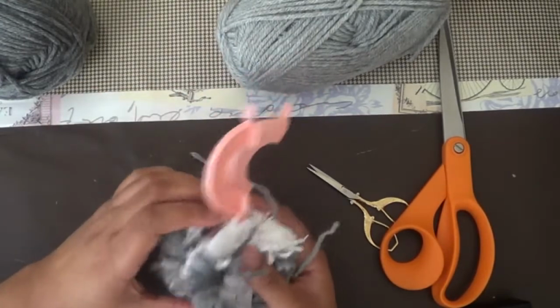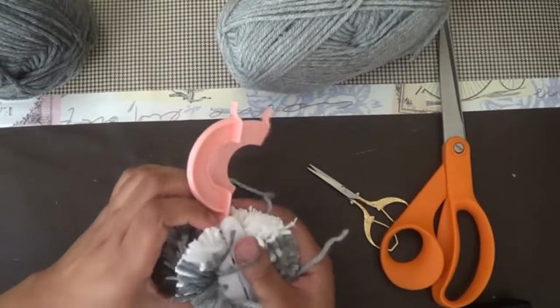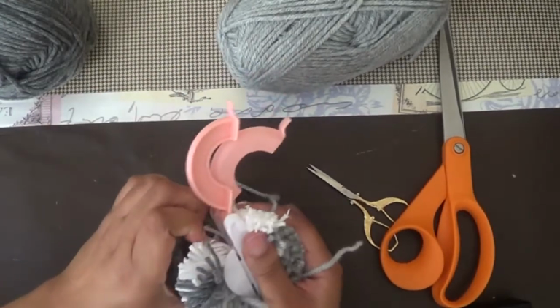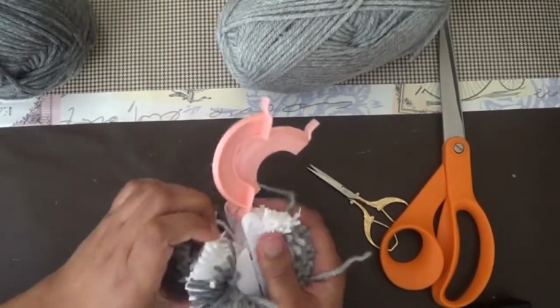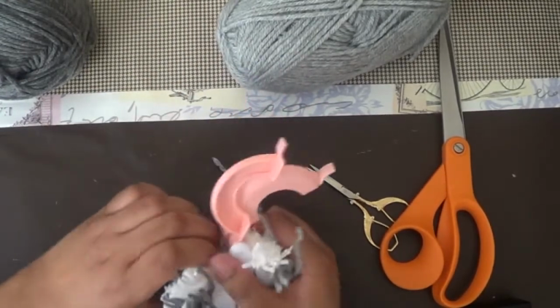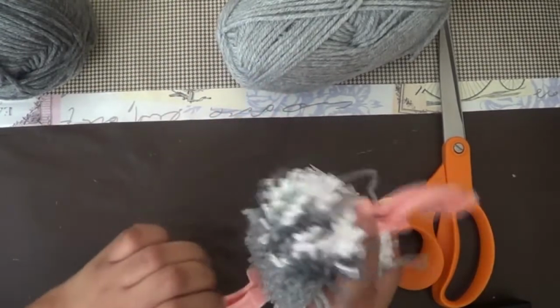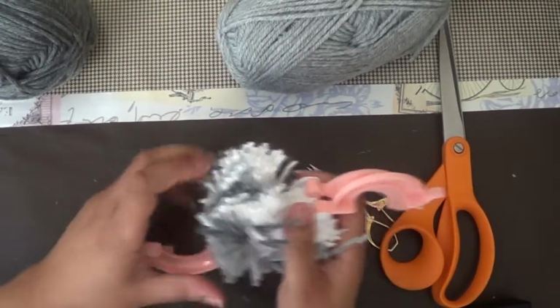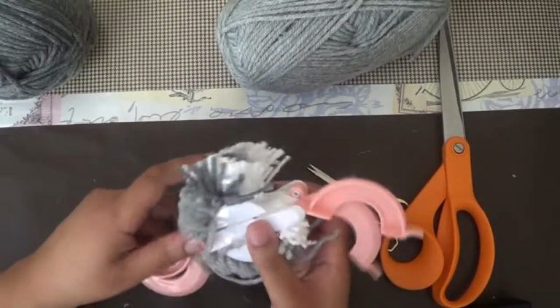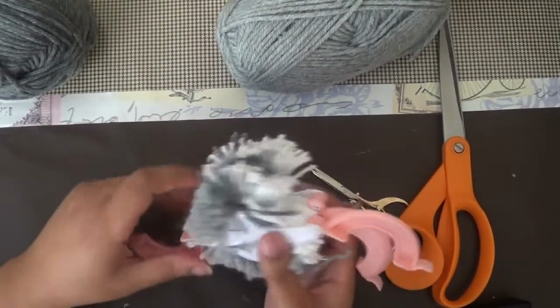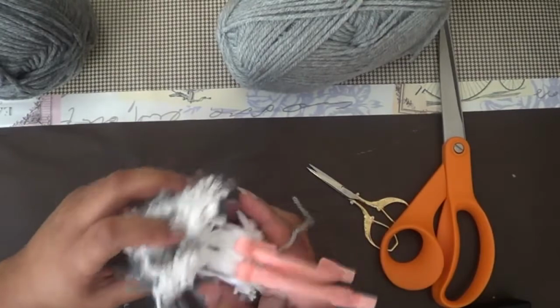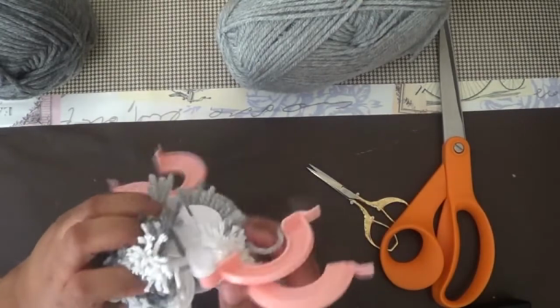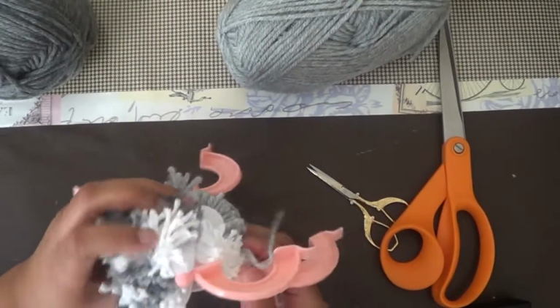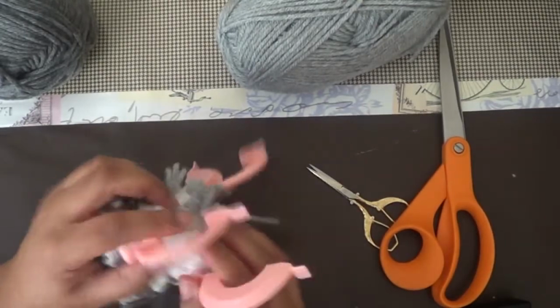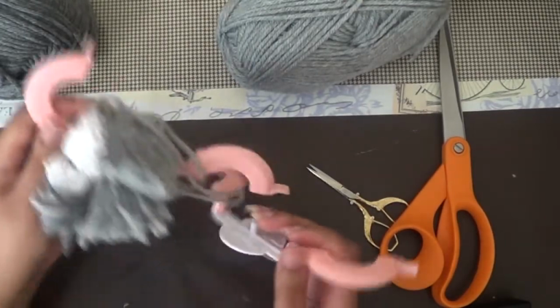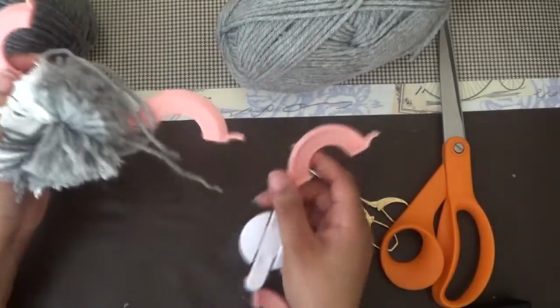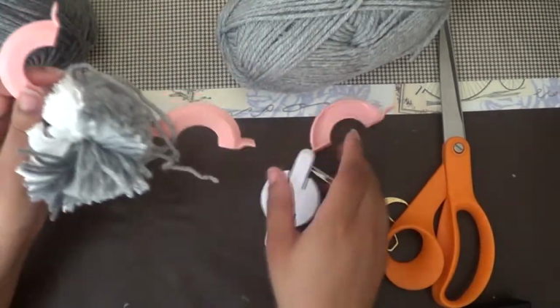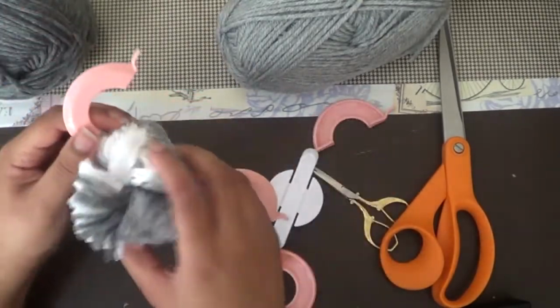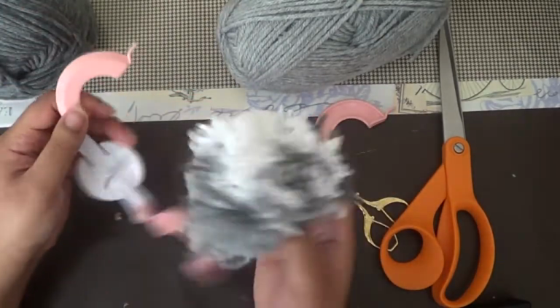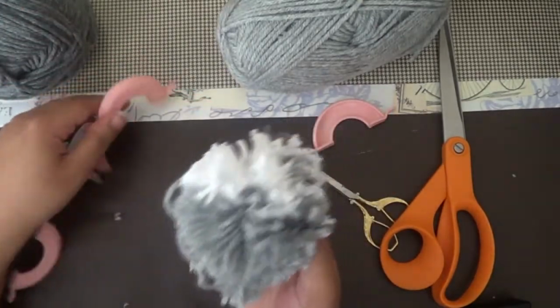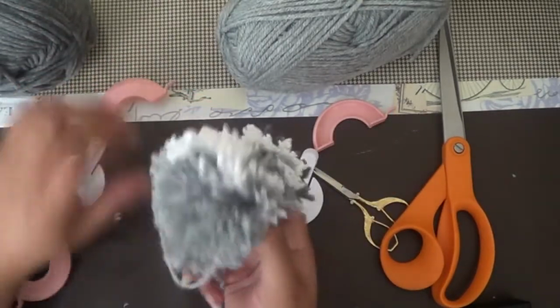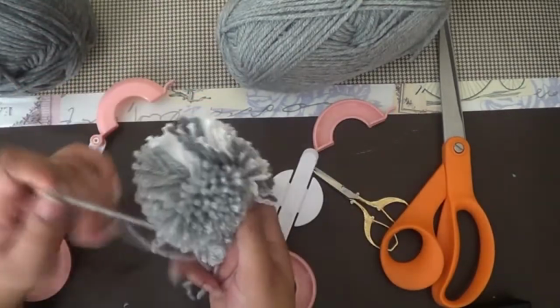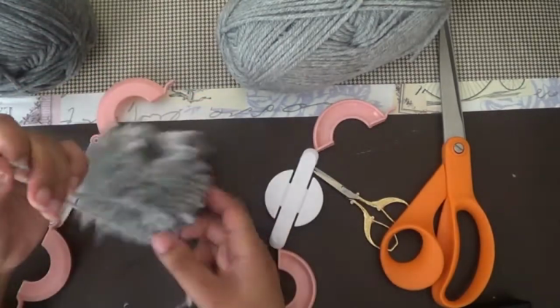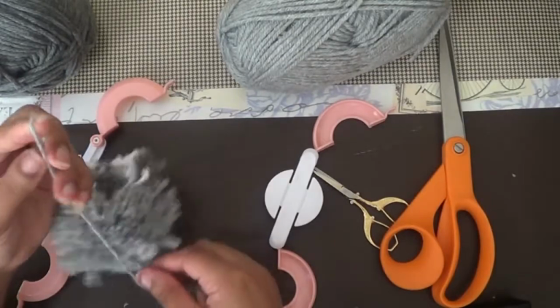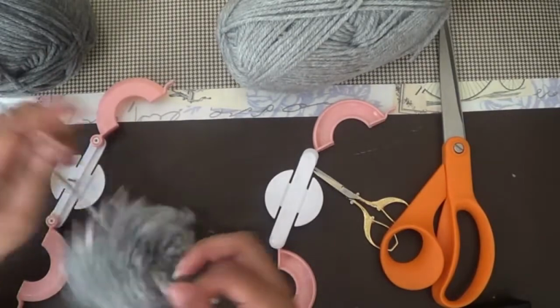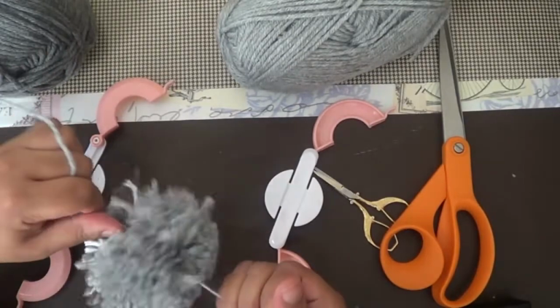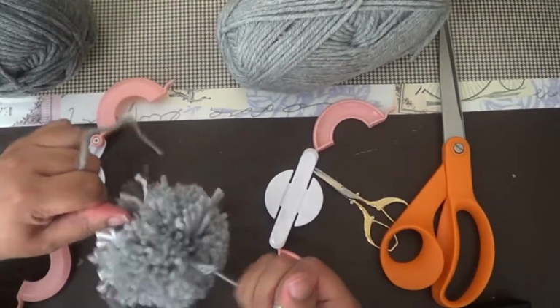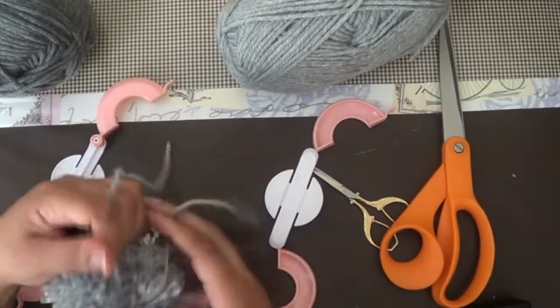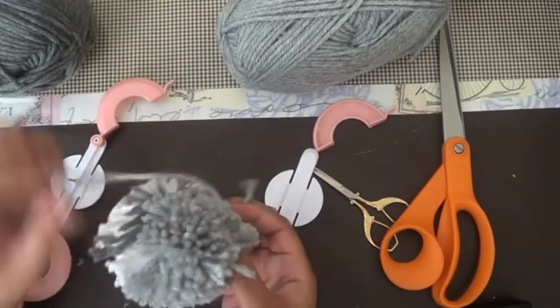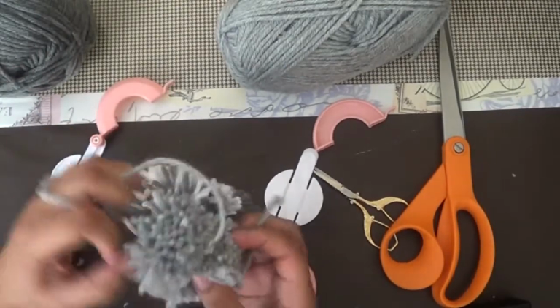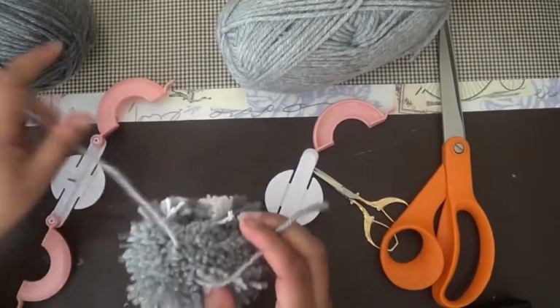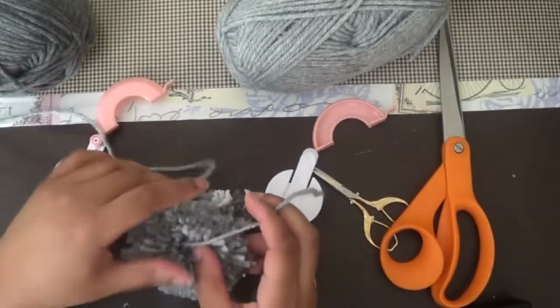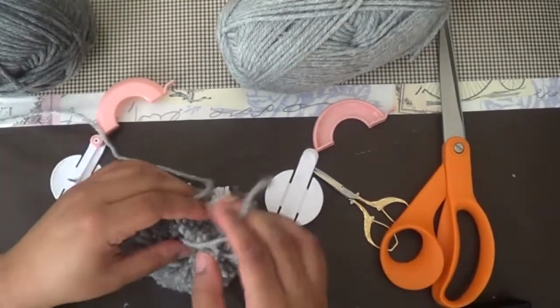Now we're going to remove the pom-pom from the pom-pom maker. Don't be too worried if some of the strings are longer than others — you're going to basically rub it, shape it a little bit, and then you're going to be cutting it anyway.